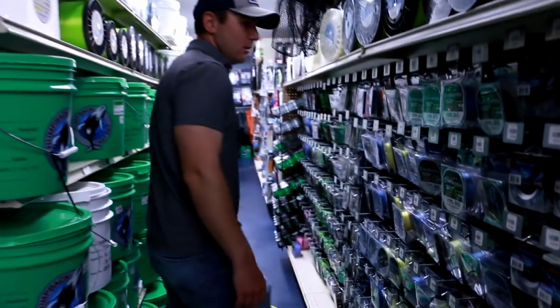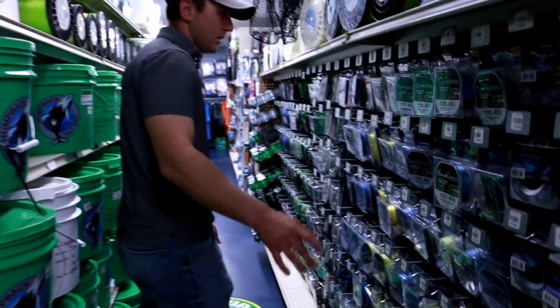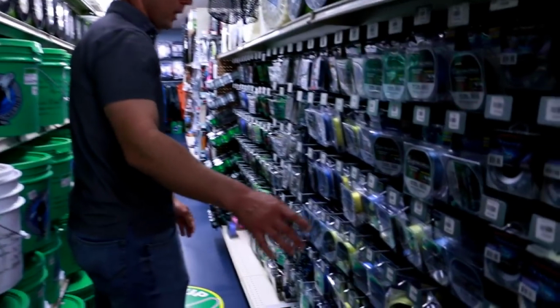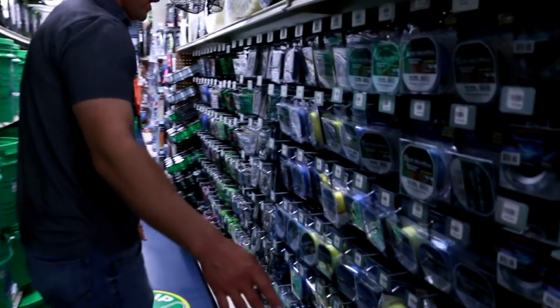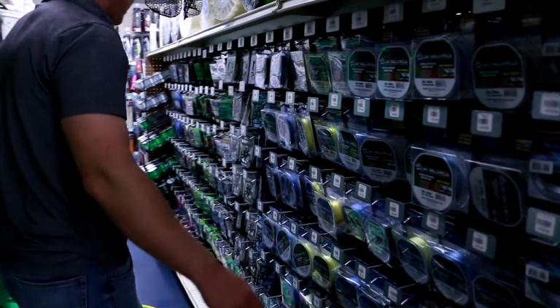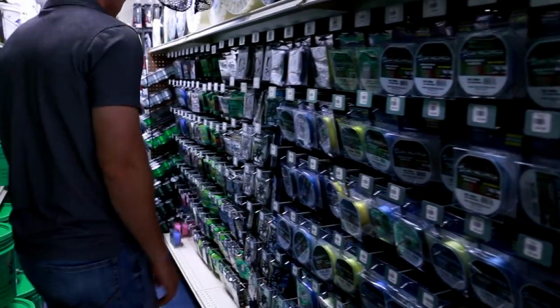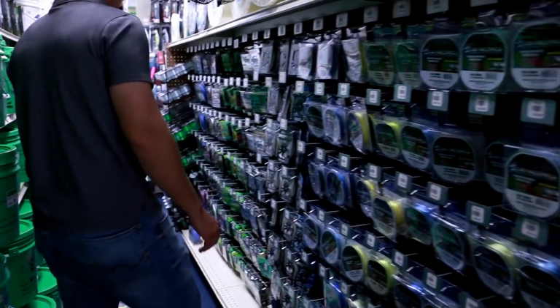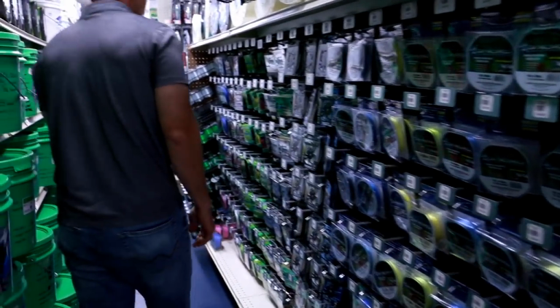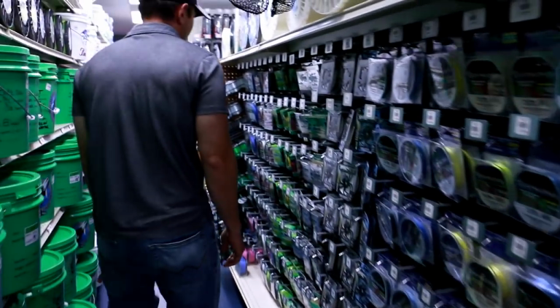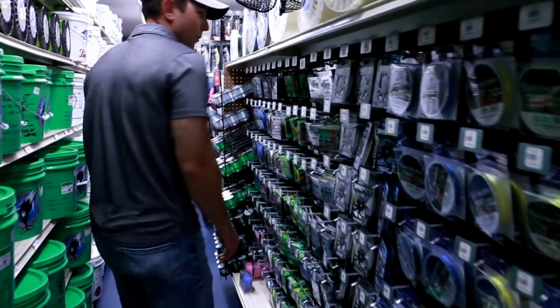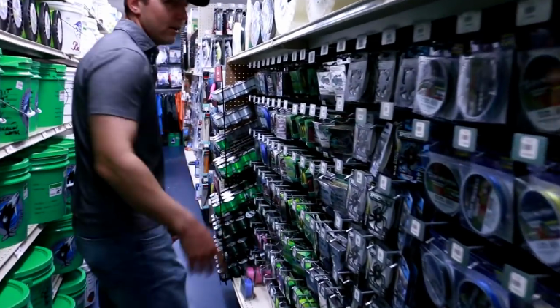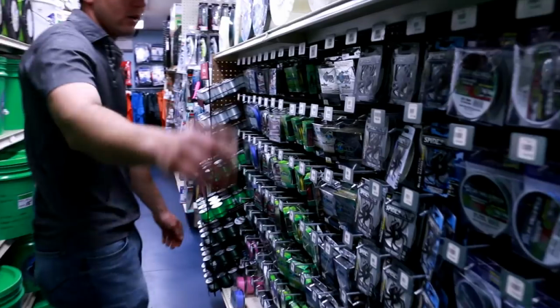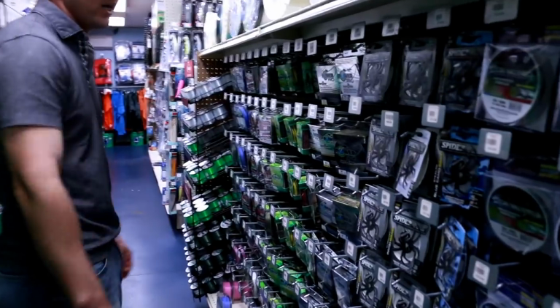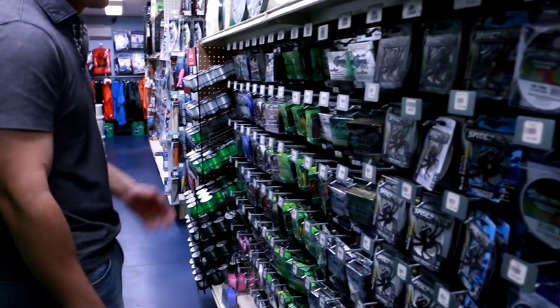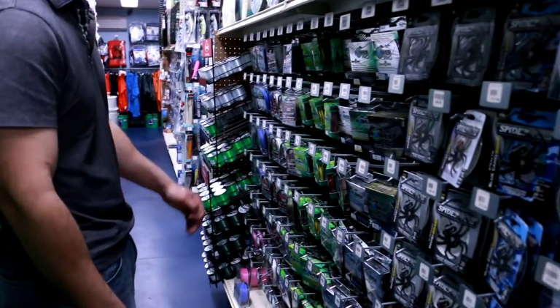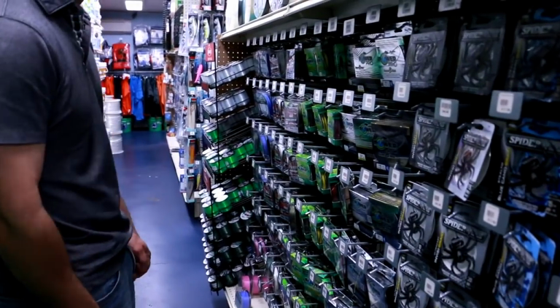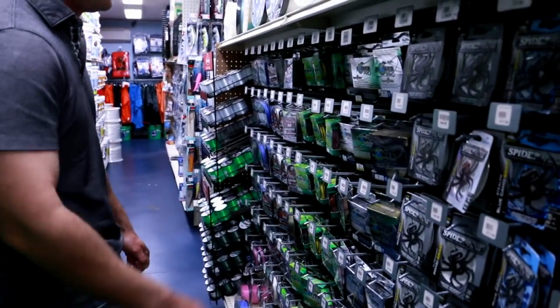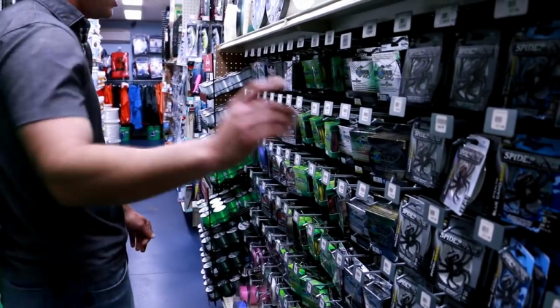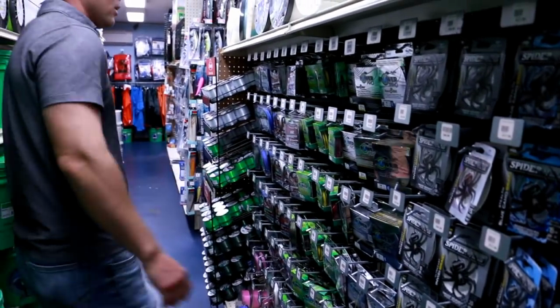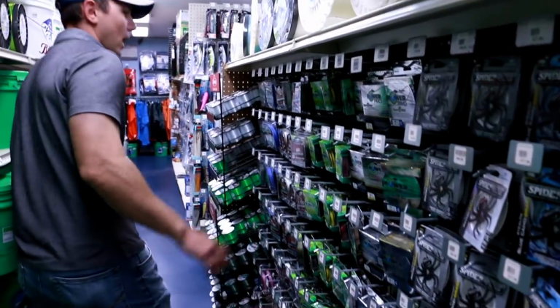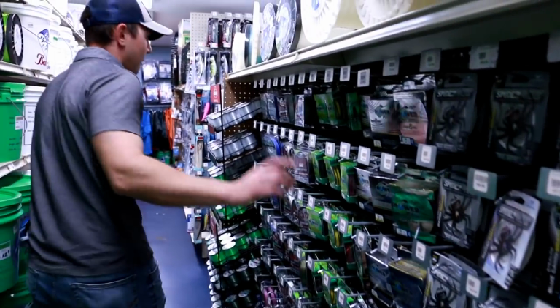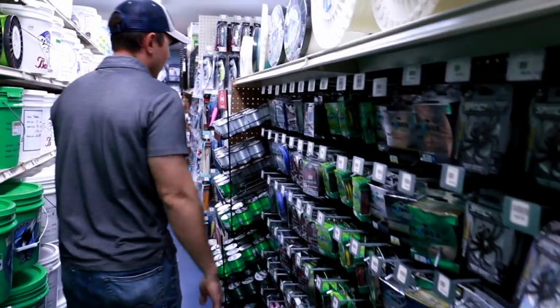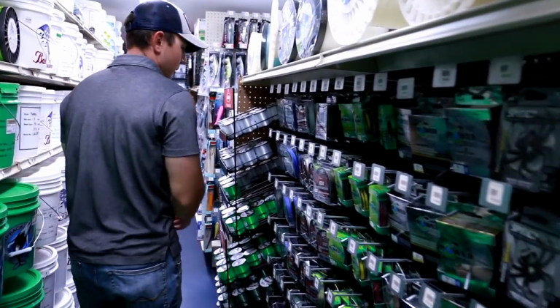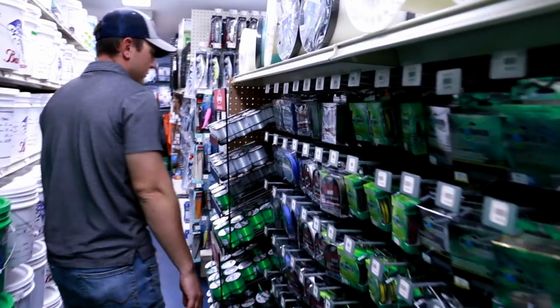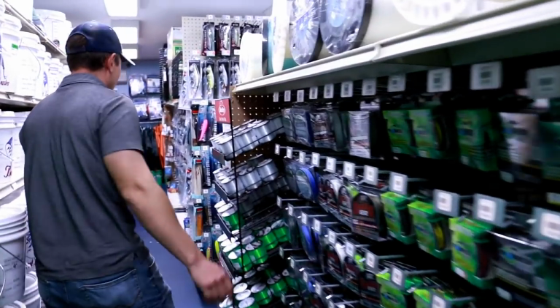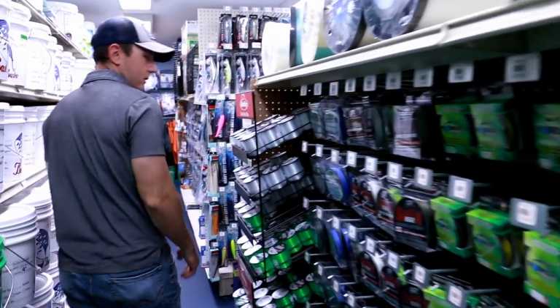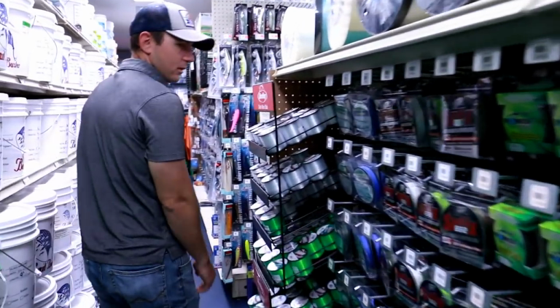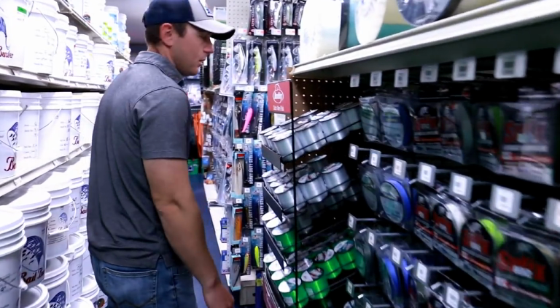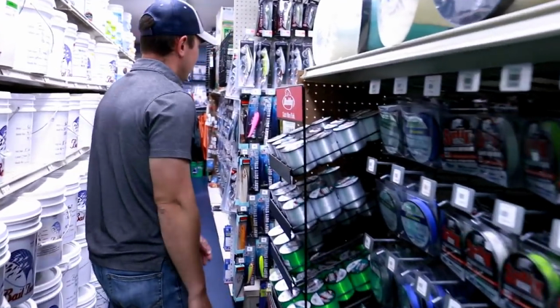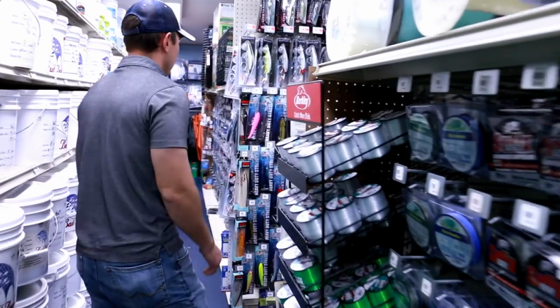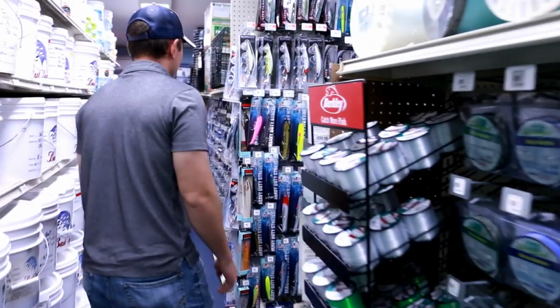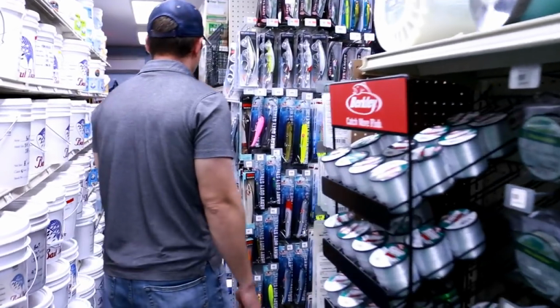Got some braided lines back here — multiple different brands. O'Hero brand, that's the store brand. Spider Wire, Power Pro, Suffix. Bunch of good stuff.